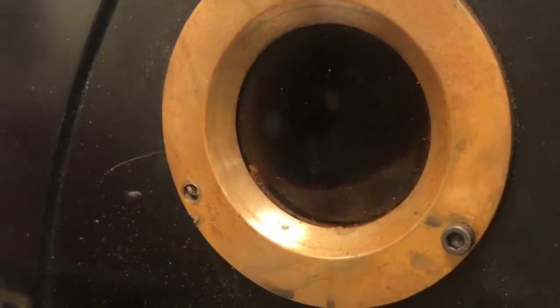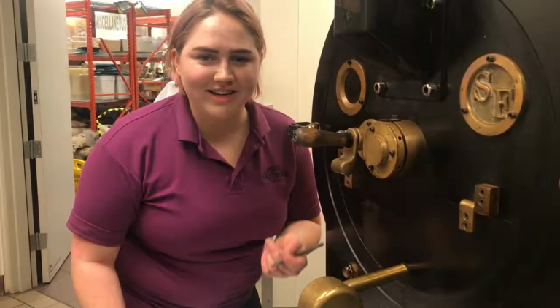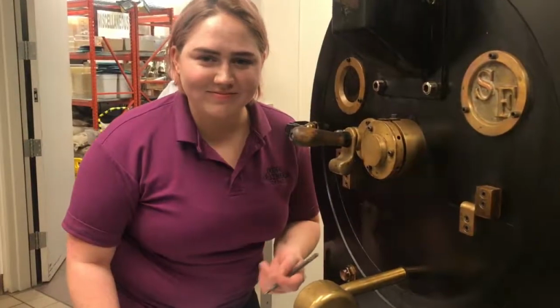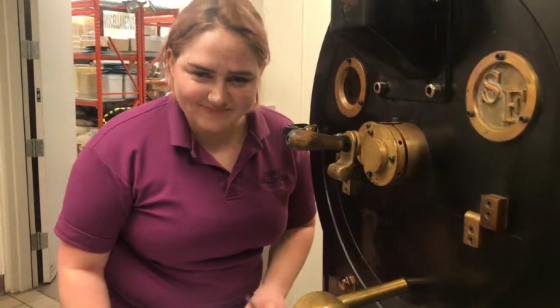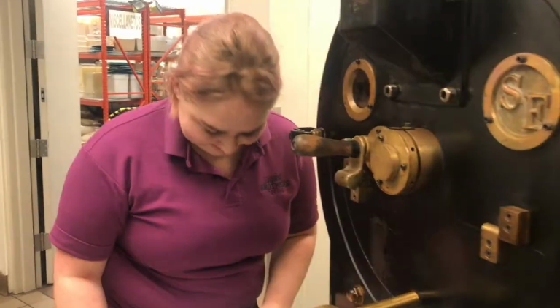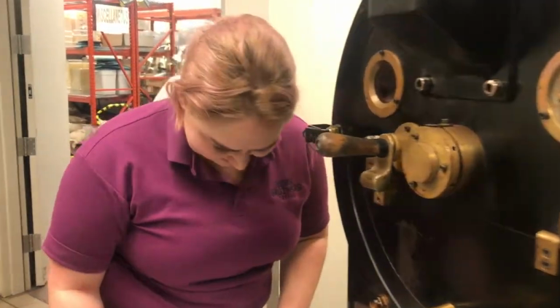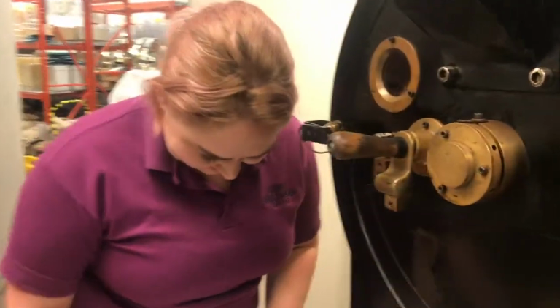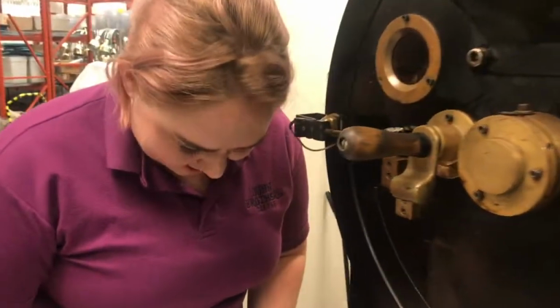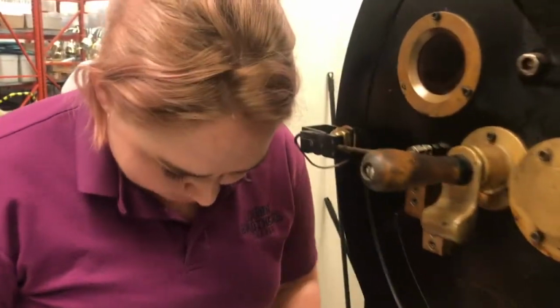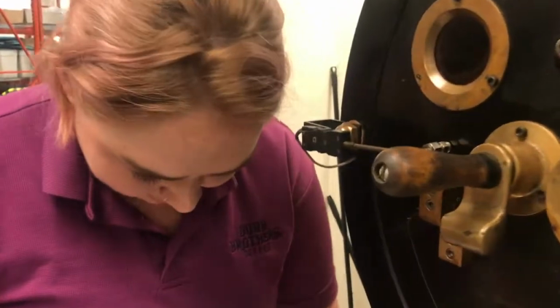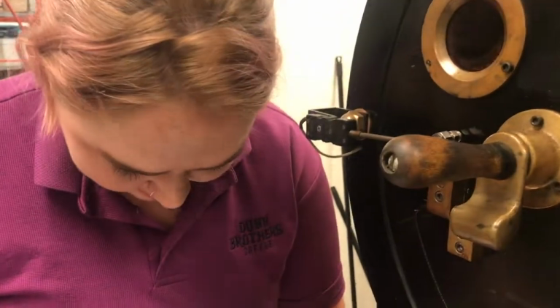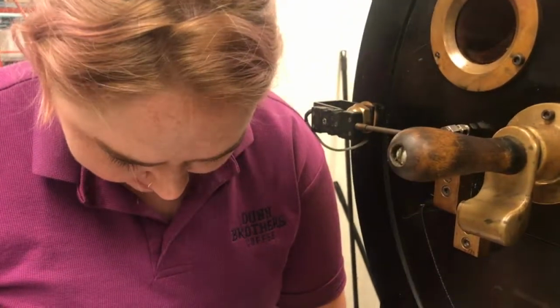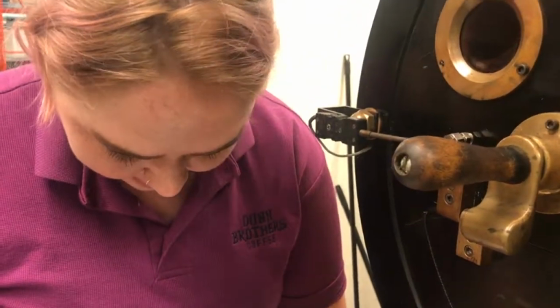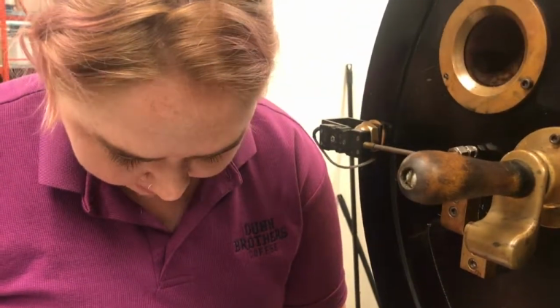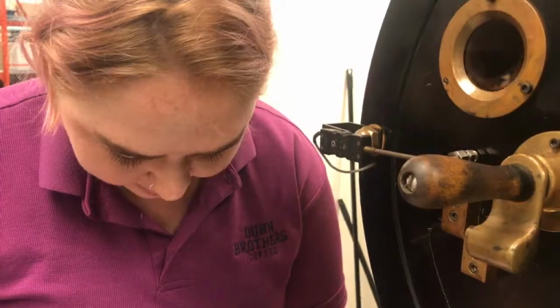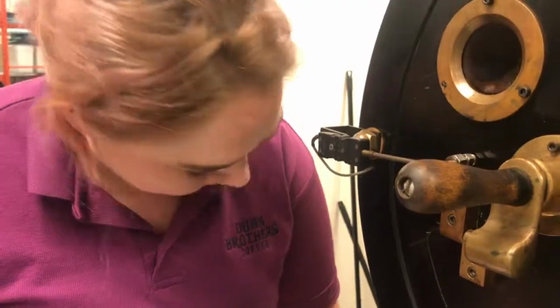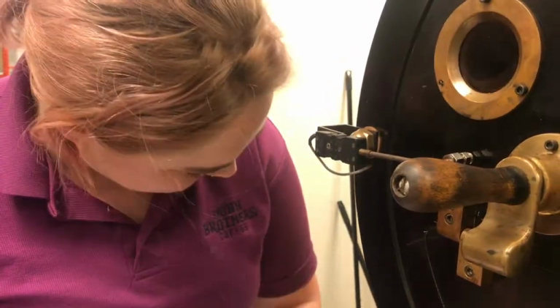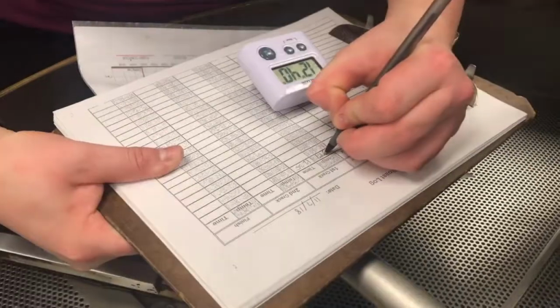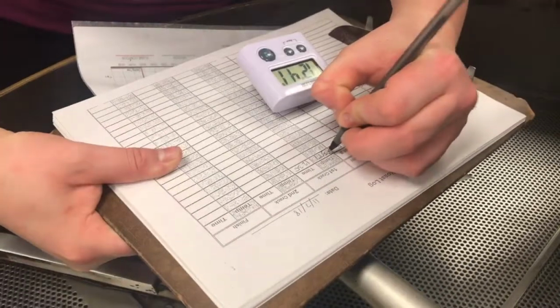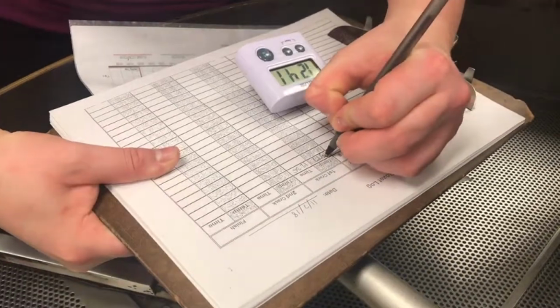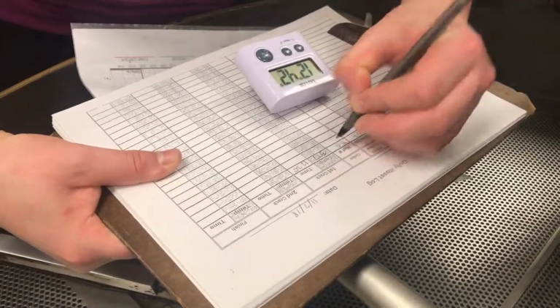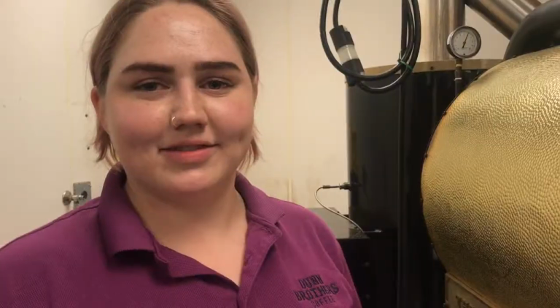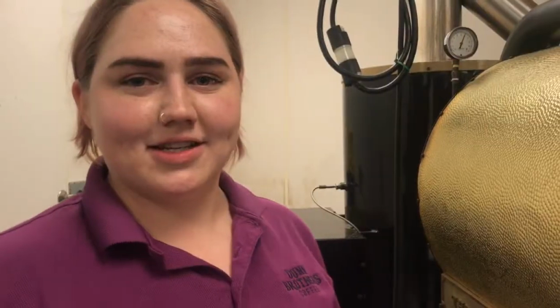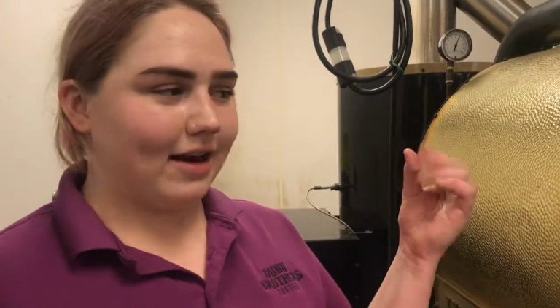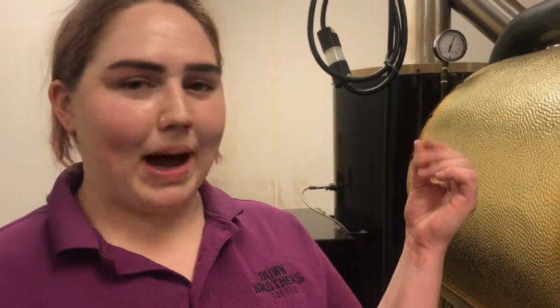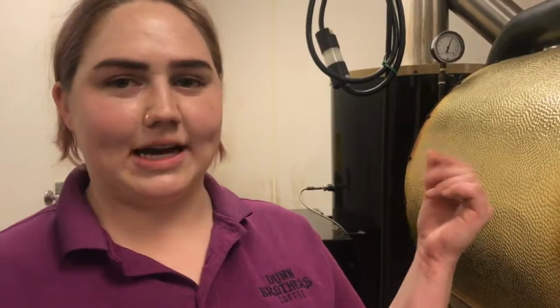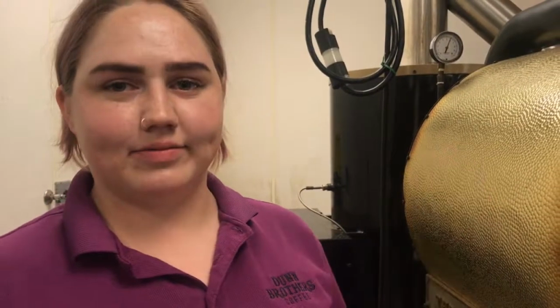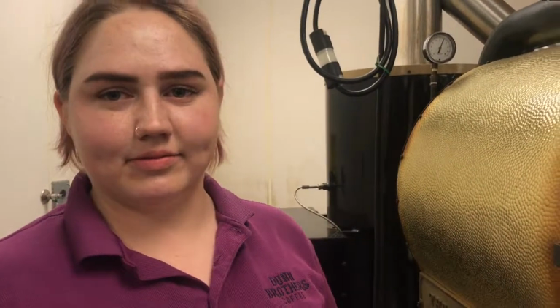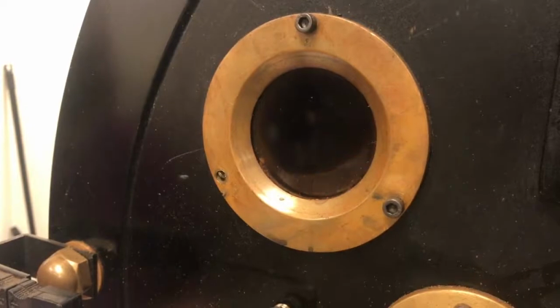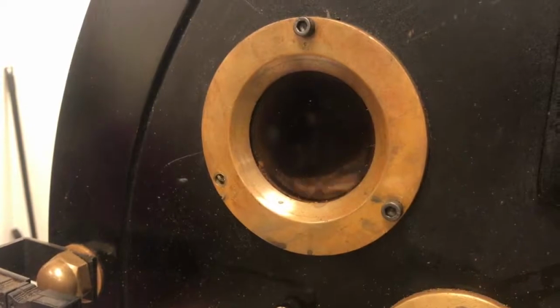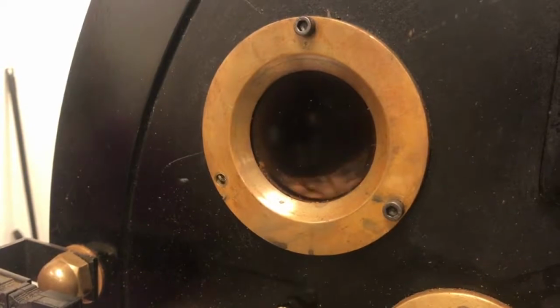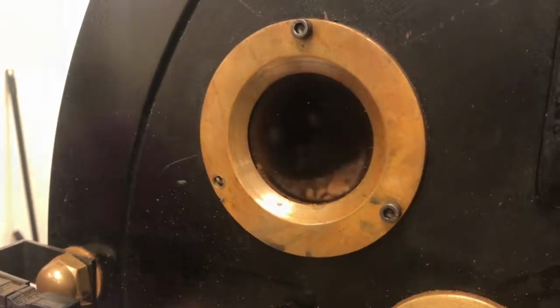Do you hear it? I just heard one. So I'm going to go with 335. It's called the first crack — it's kind of like a popping sound. It's the beans opening up.